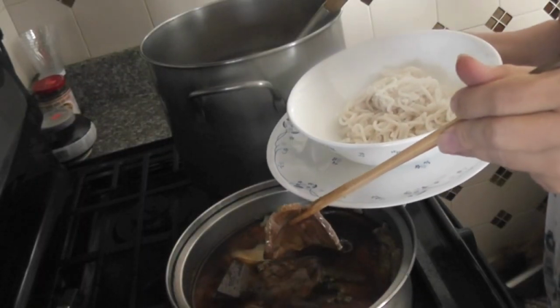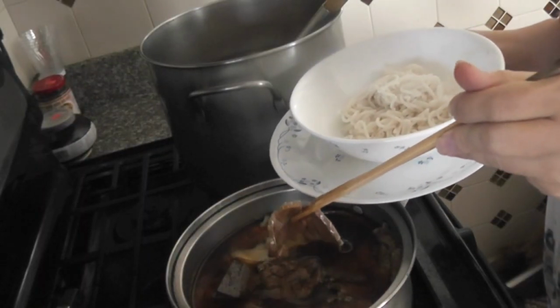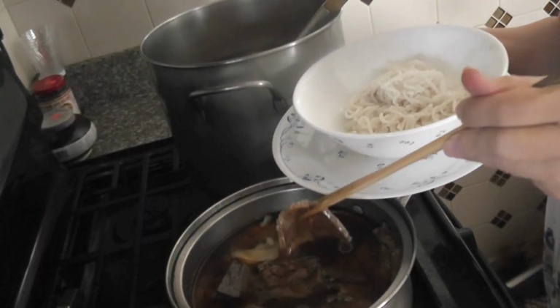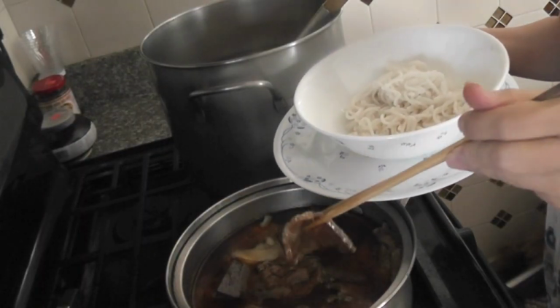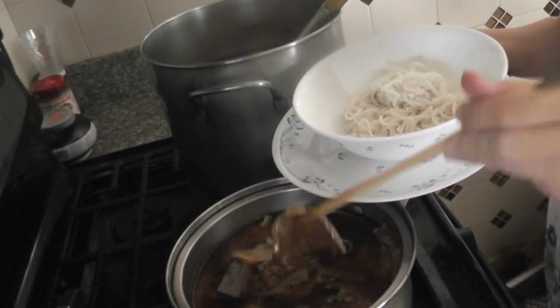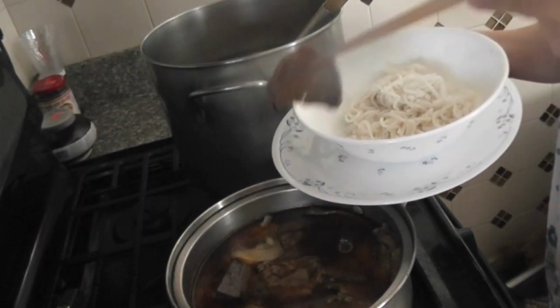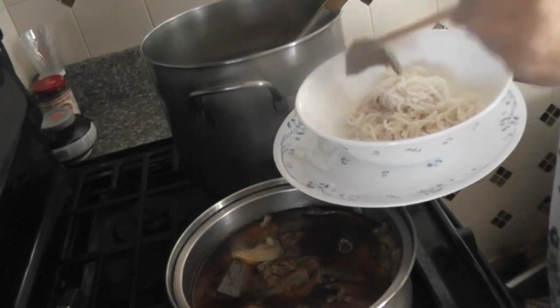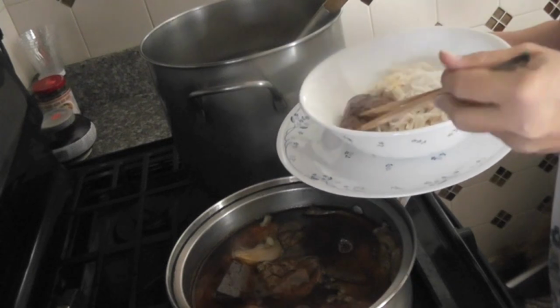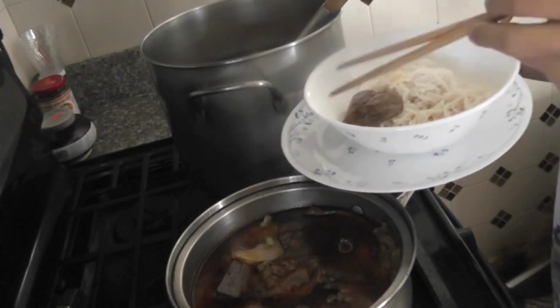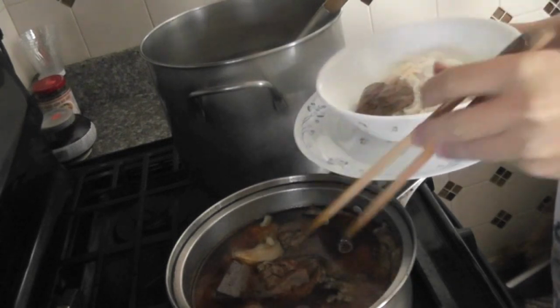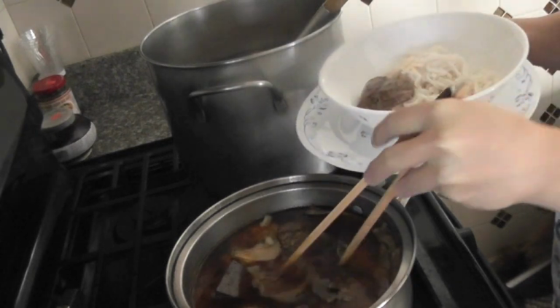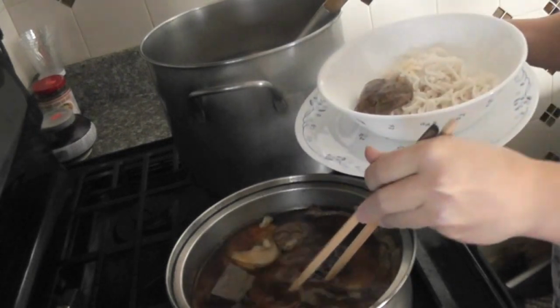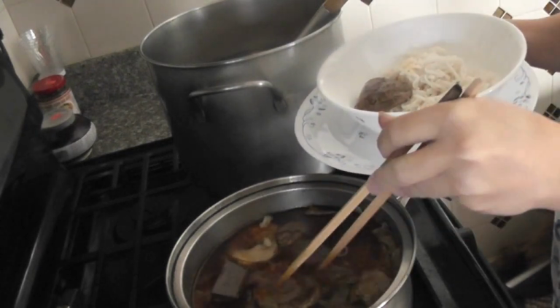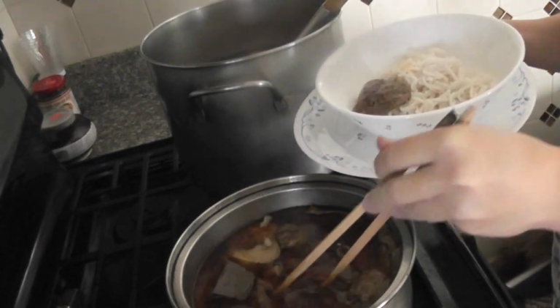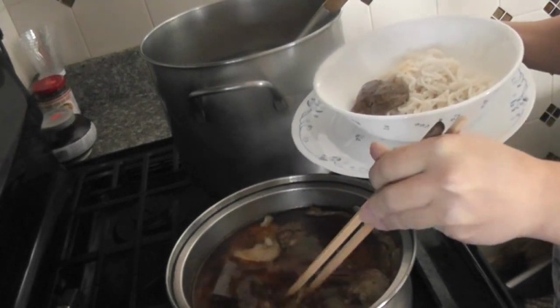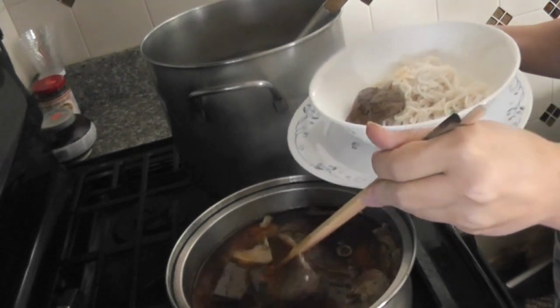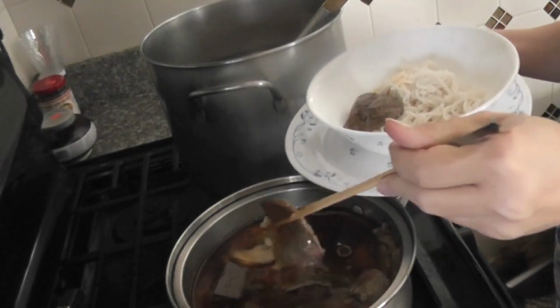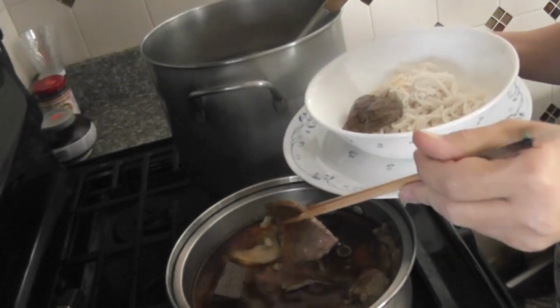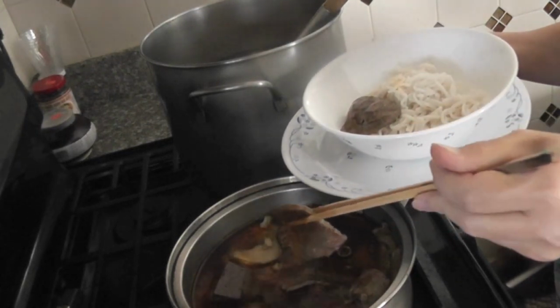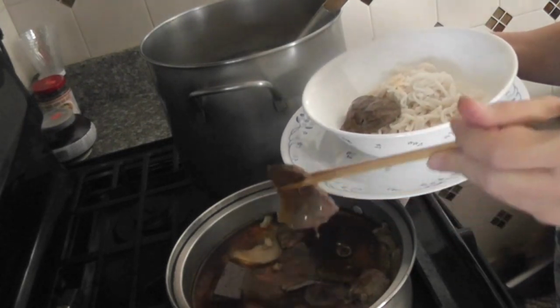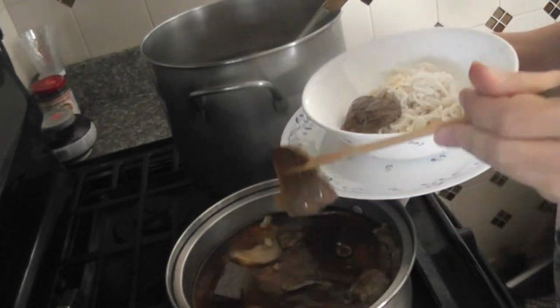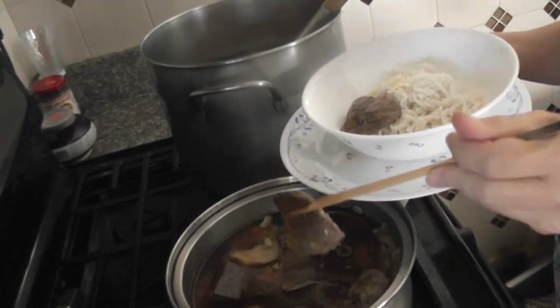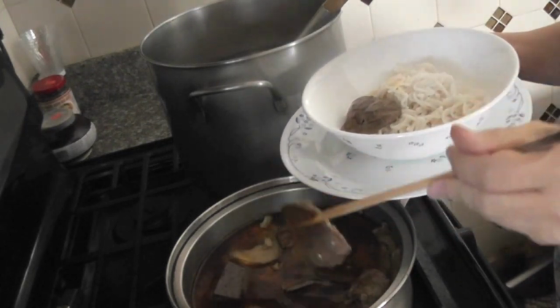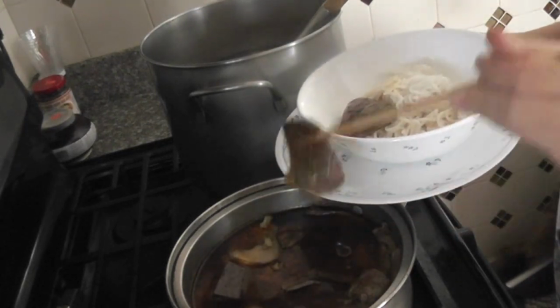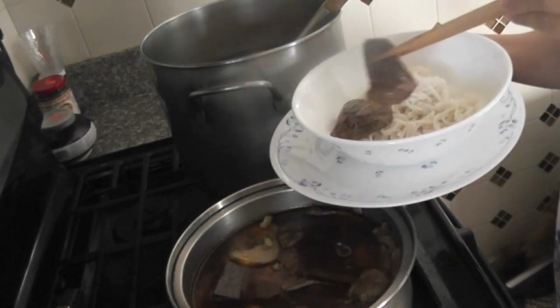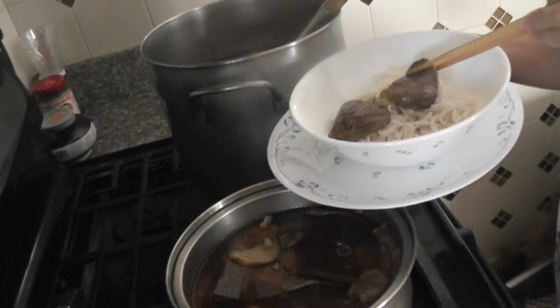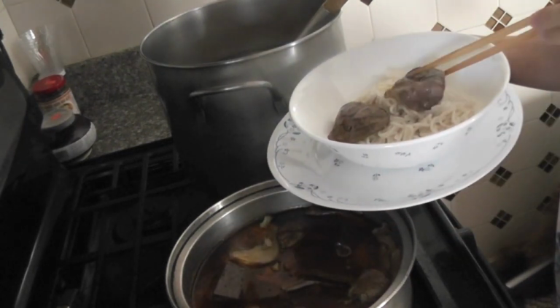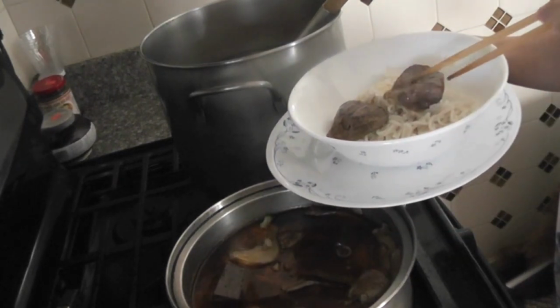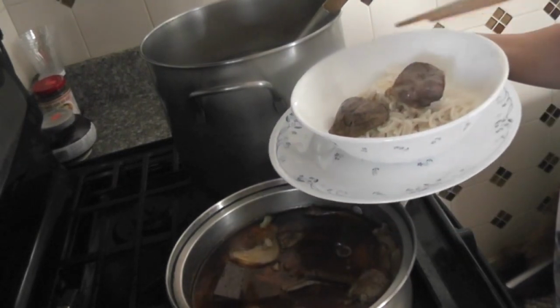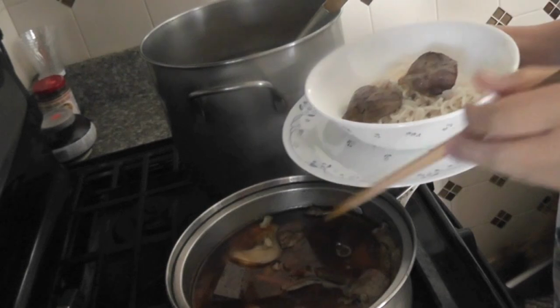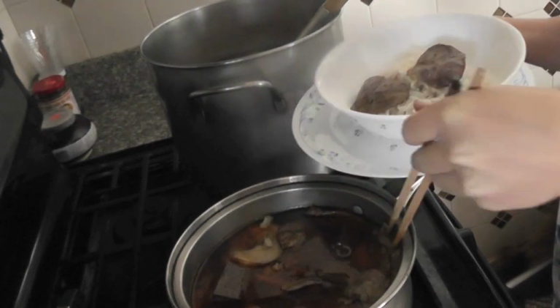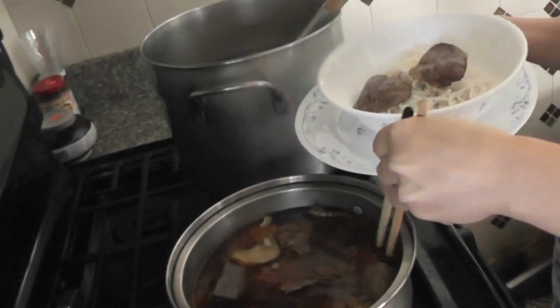Before you serve, make sure the noodle is nice and hot. Now you can put some of the meat on top.